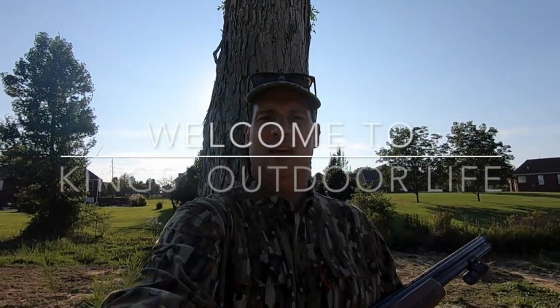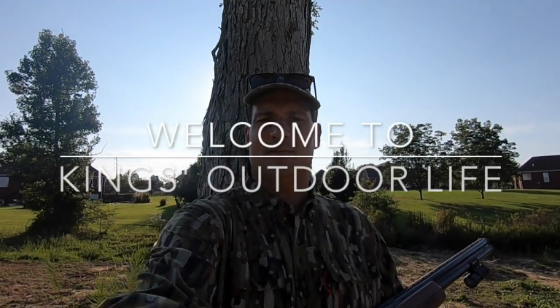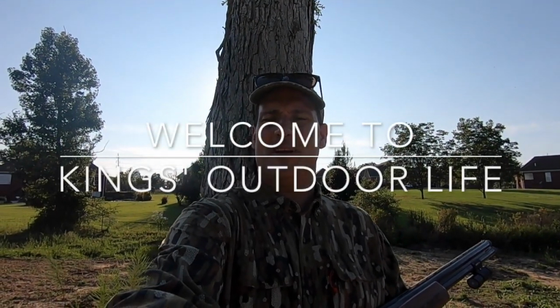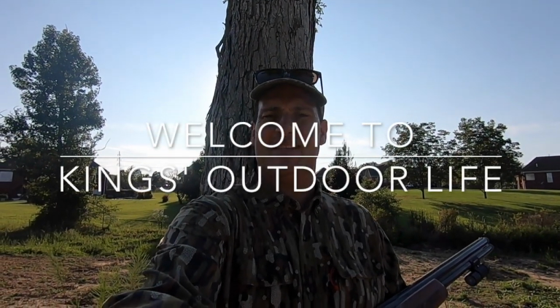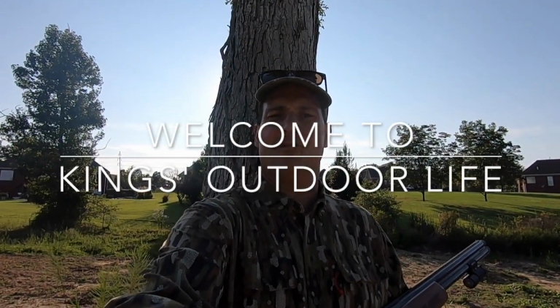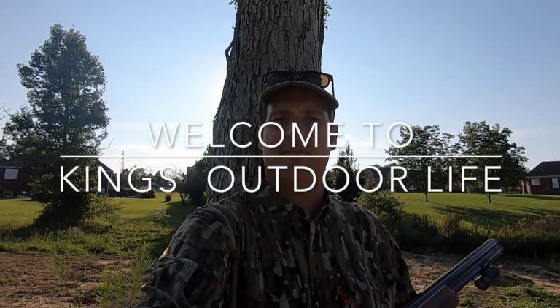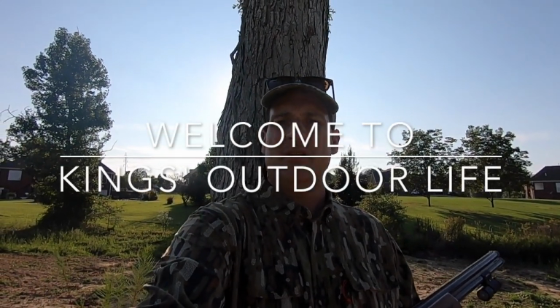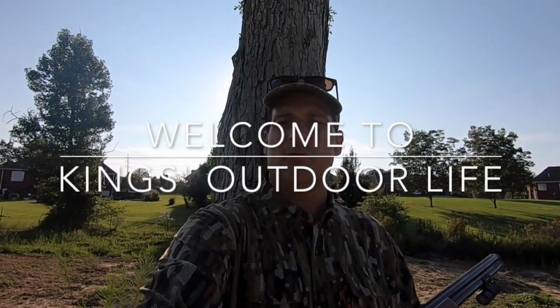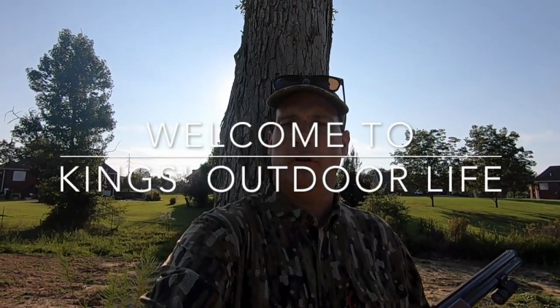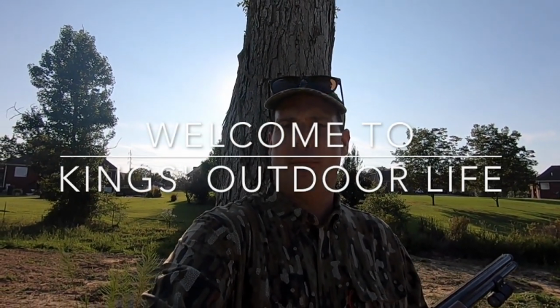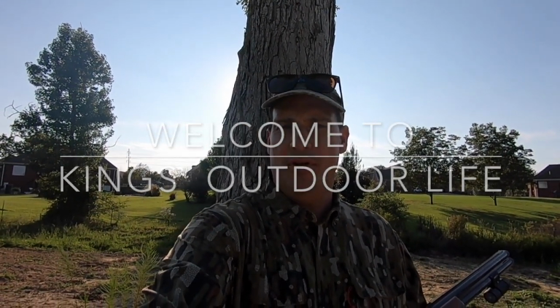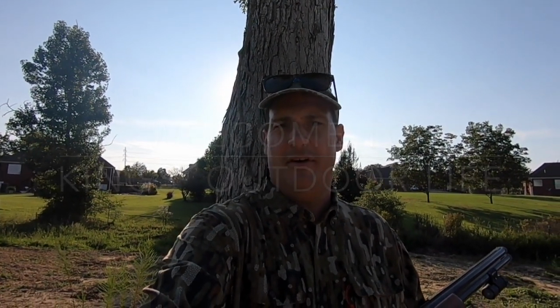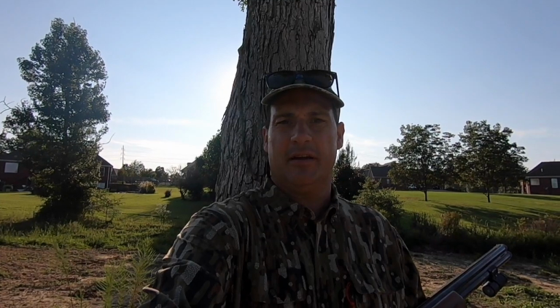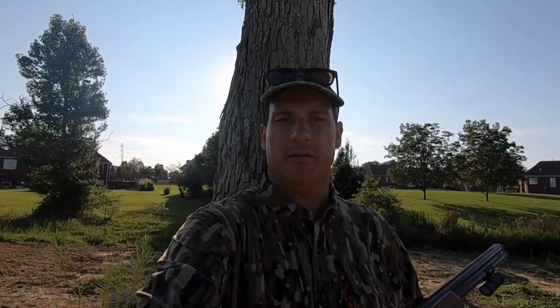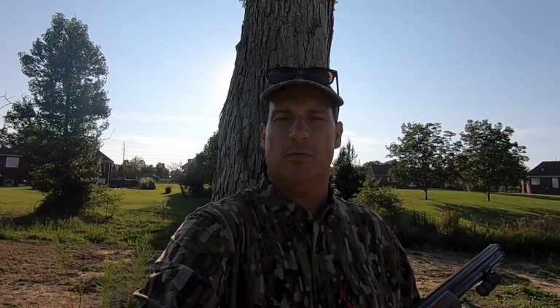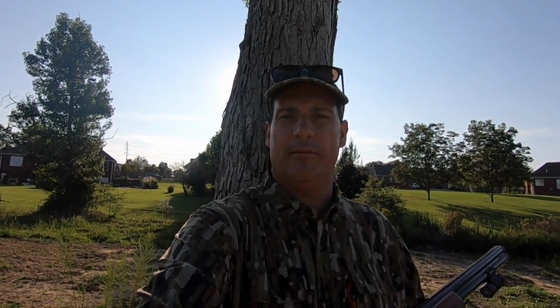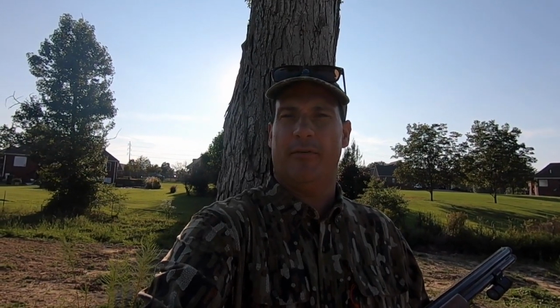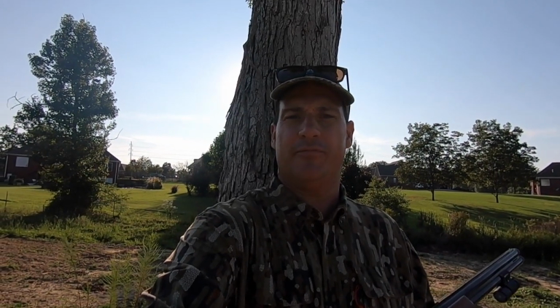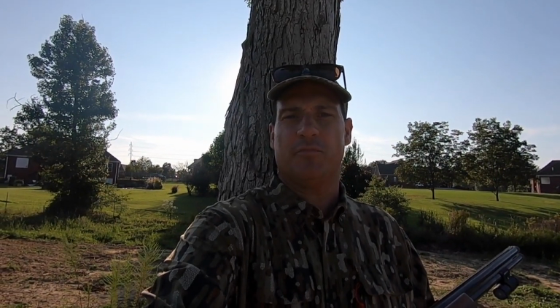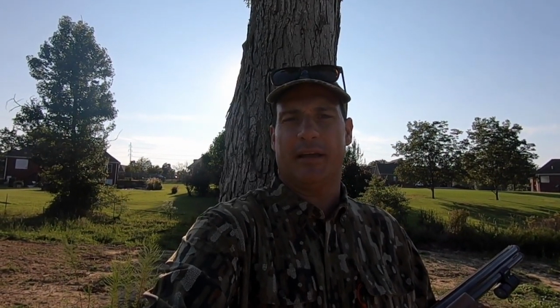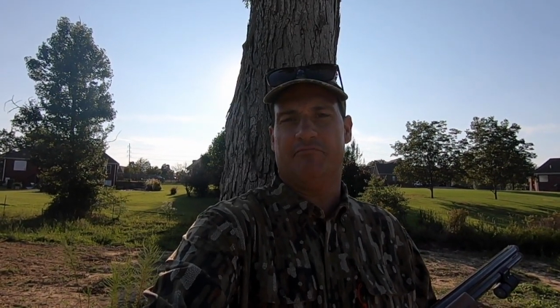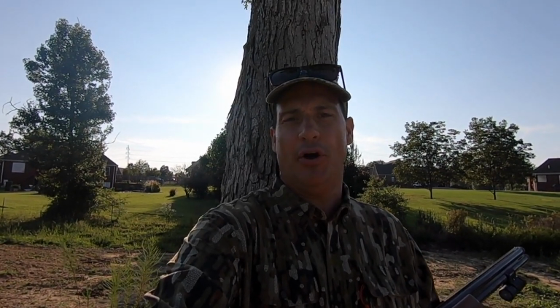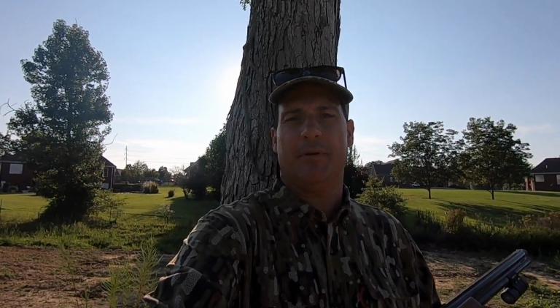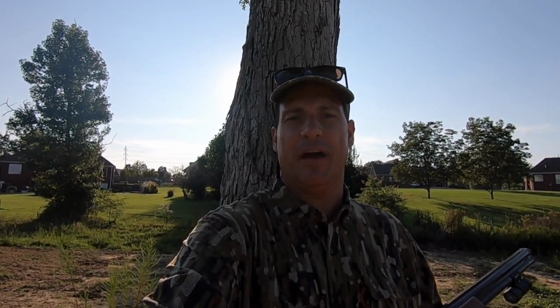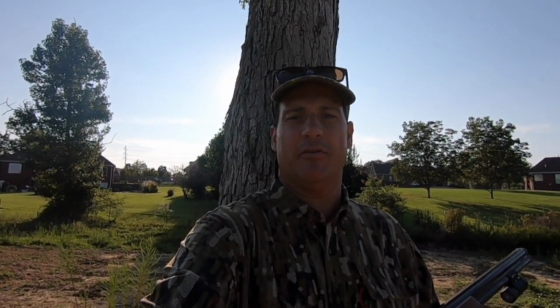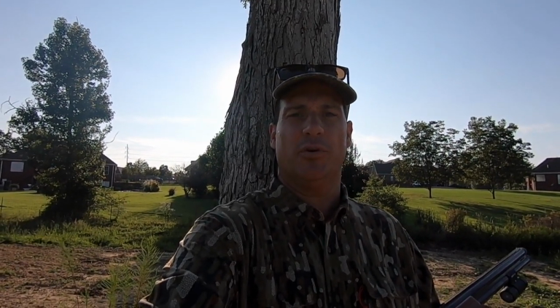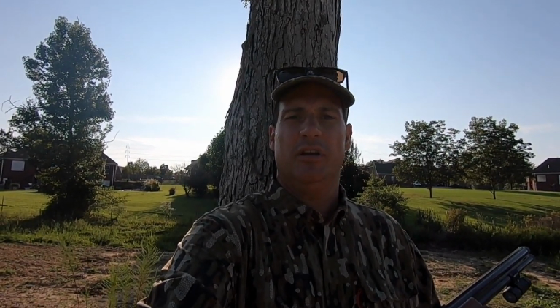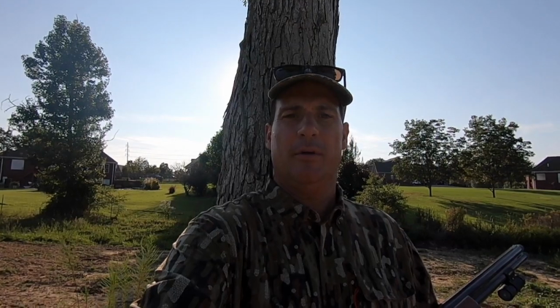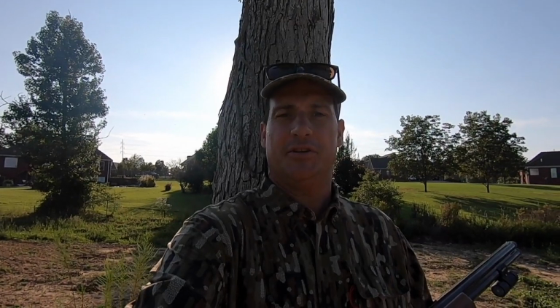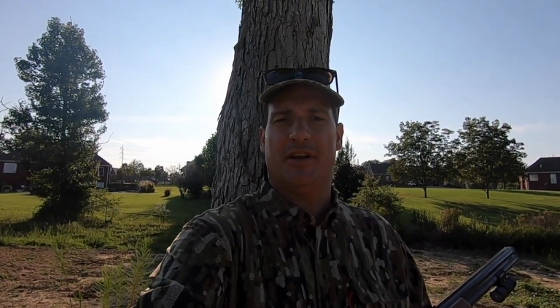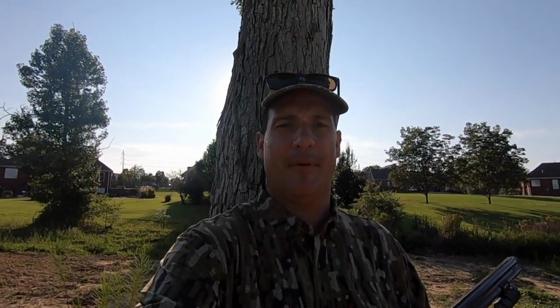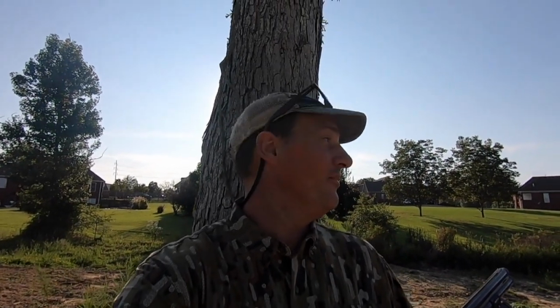Hey guys, welcome back to King's Outdoor Life. Today we're doing a little suburban dove hunting. I've heard of bow hunting in people's backyards — well, we're dove hunting in our backyards.